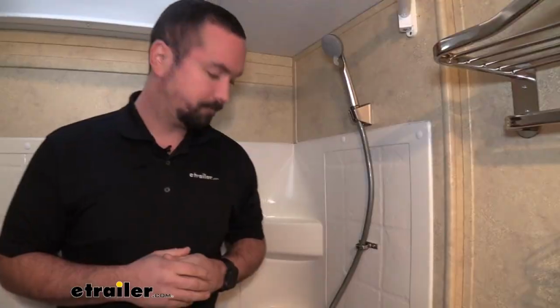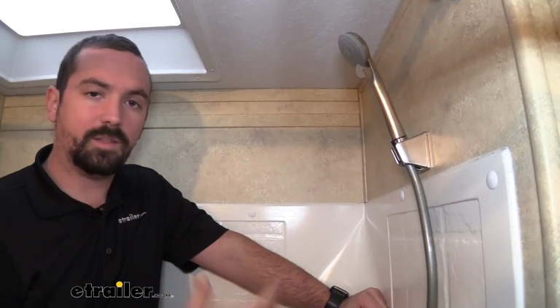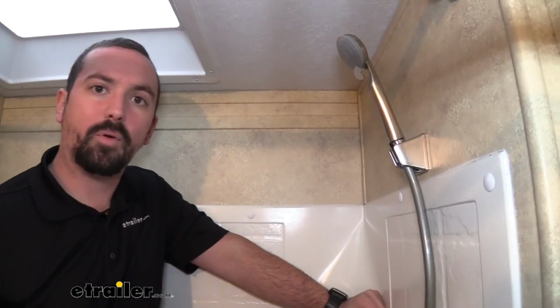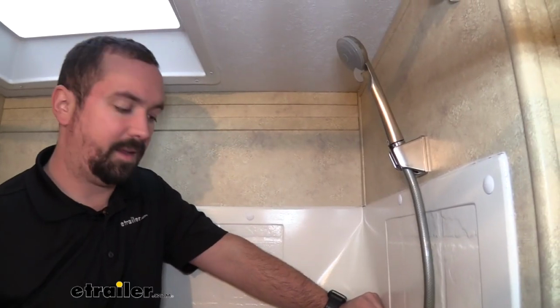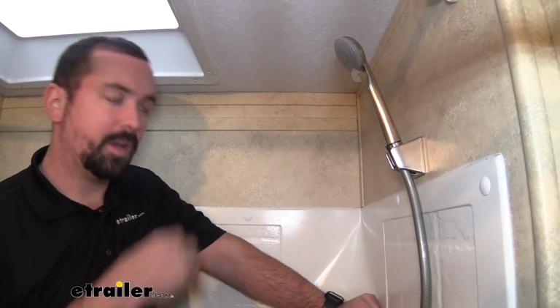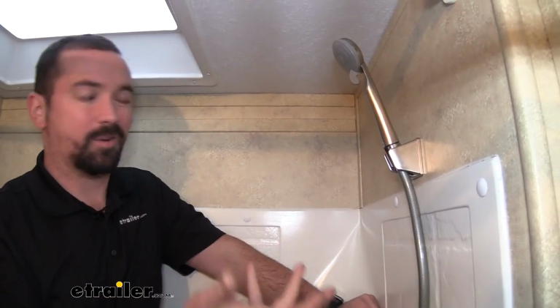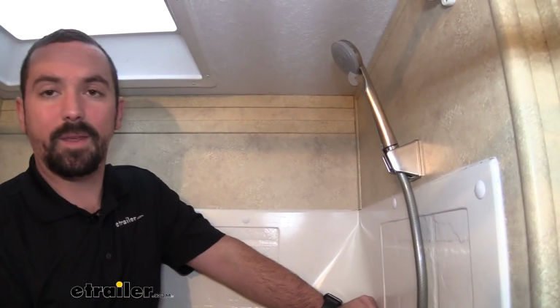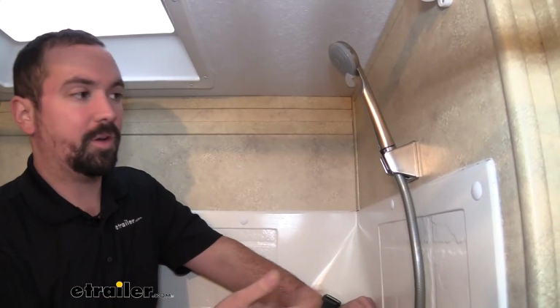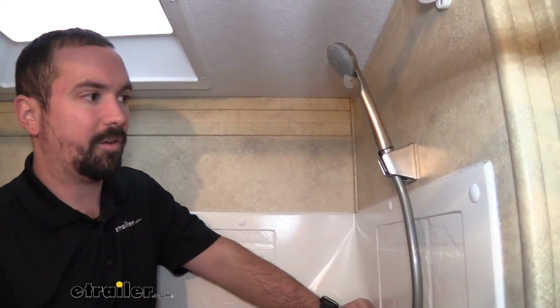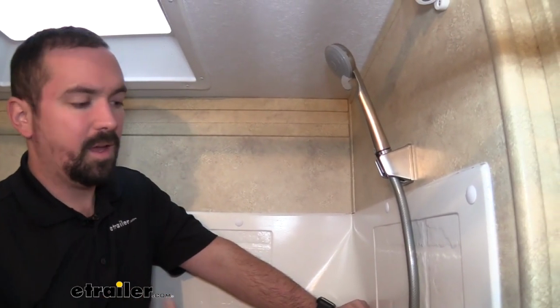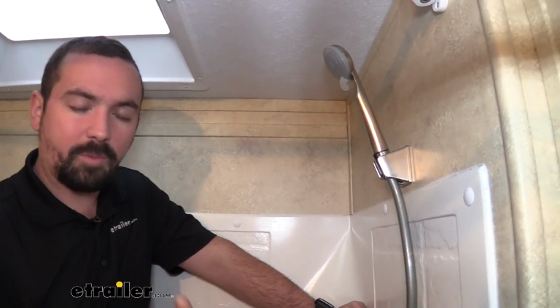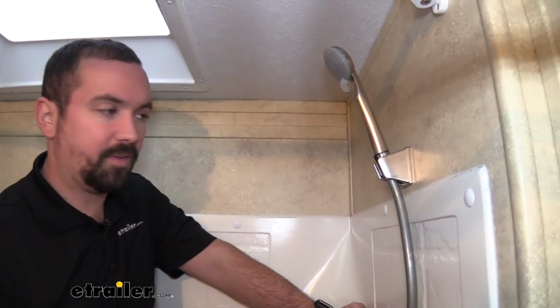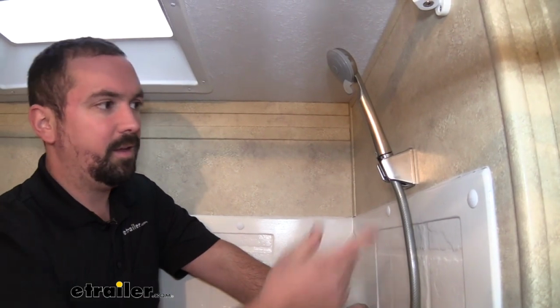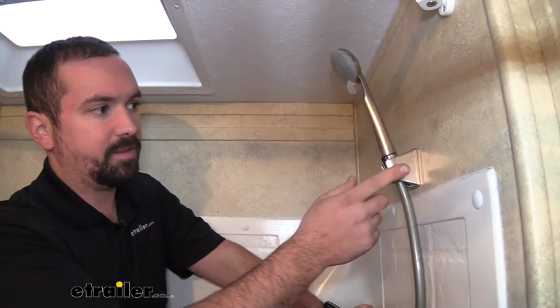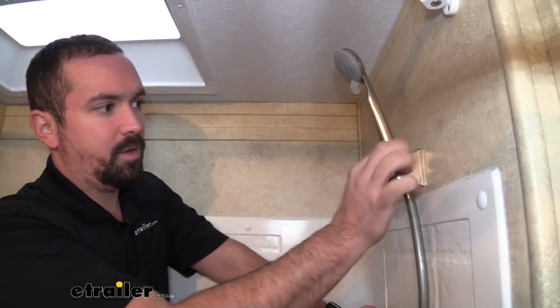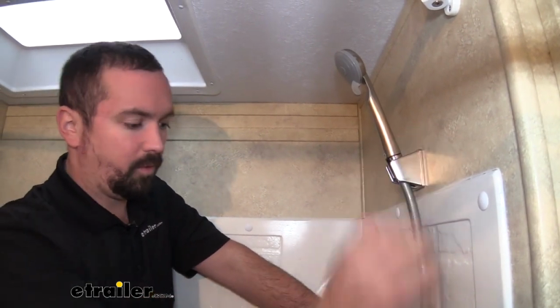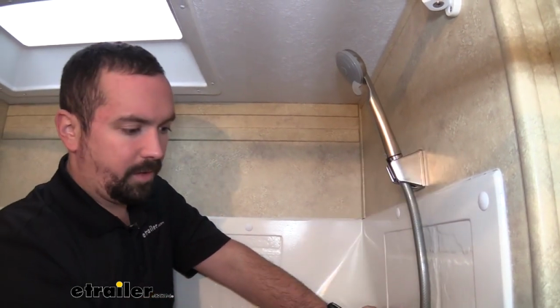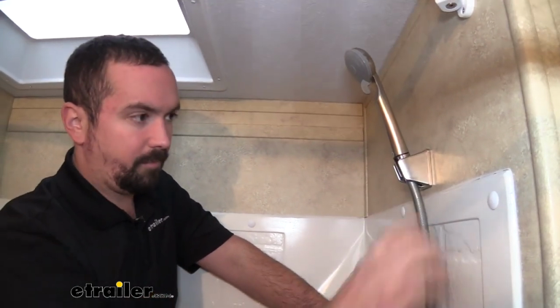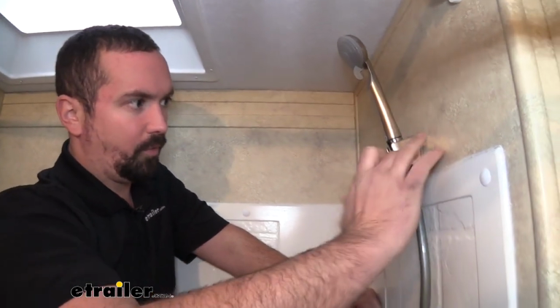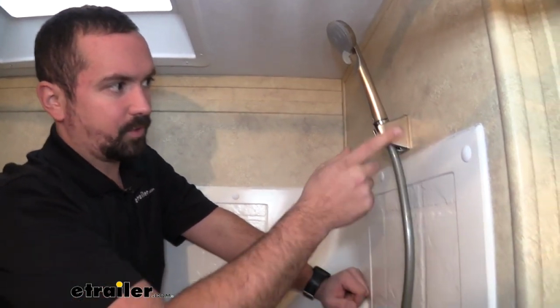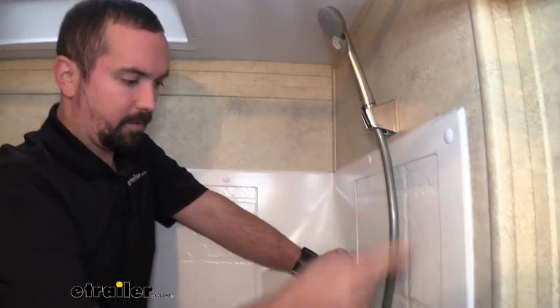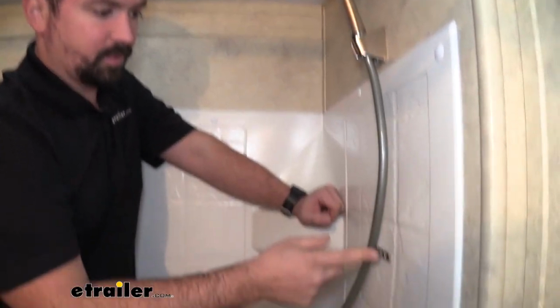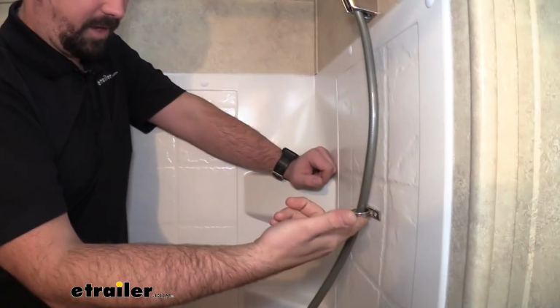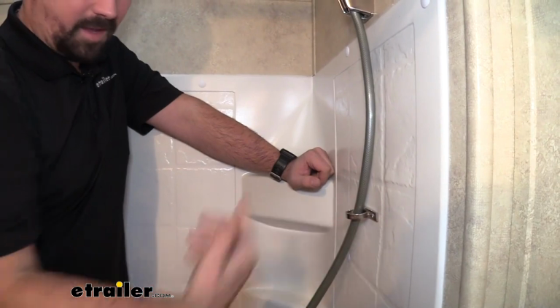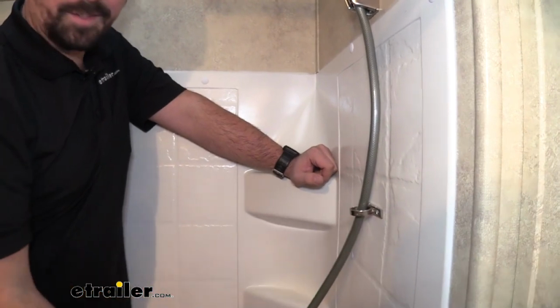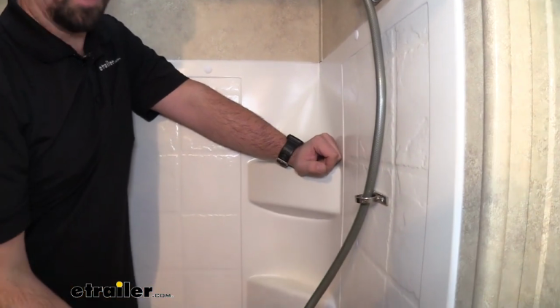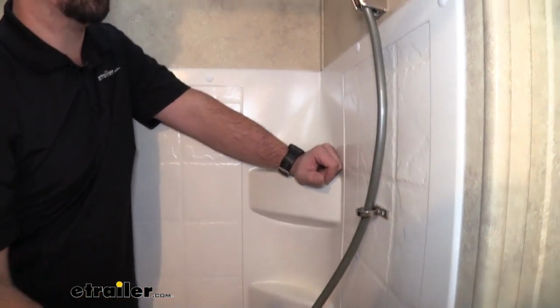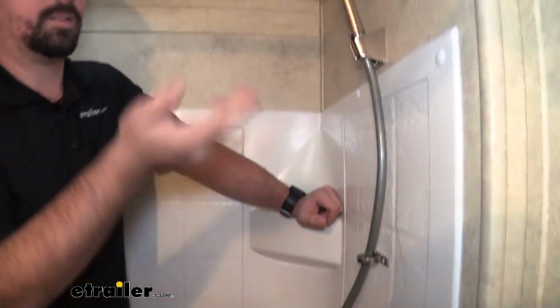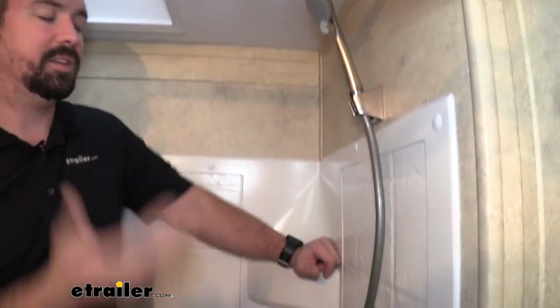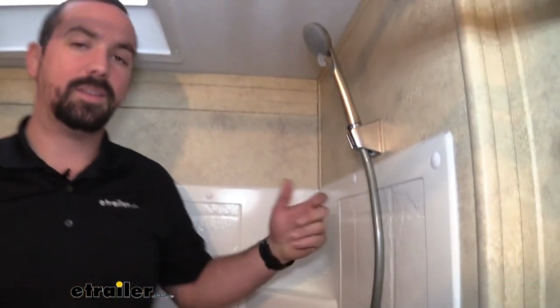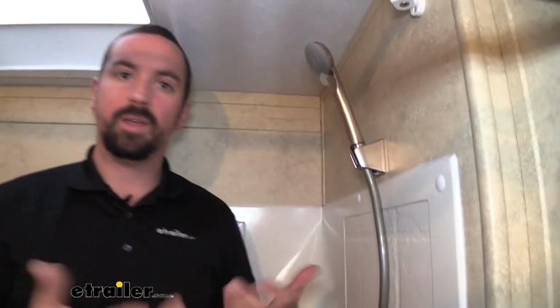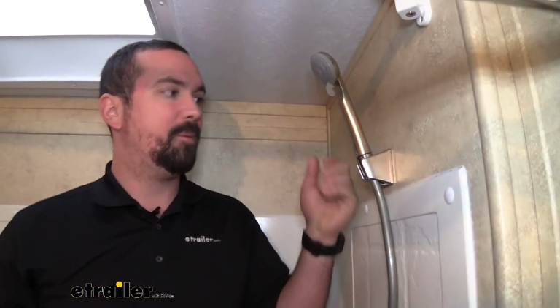This is going to be a pretty standard shower head that you would put in an RV. The nice part about this kit is it does come with both holders, the shower head, as well as the cable, and it just hand tightens in. It's a quick easy way to update your camper.